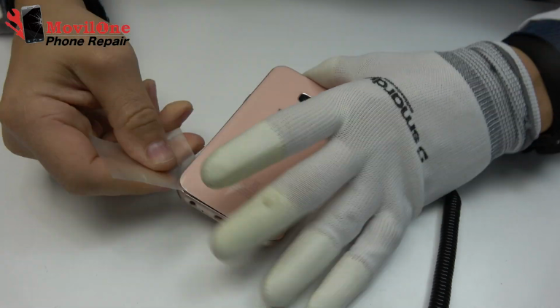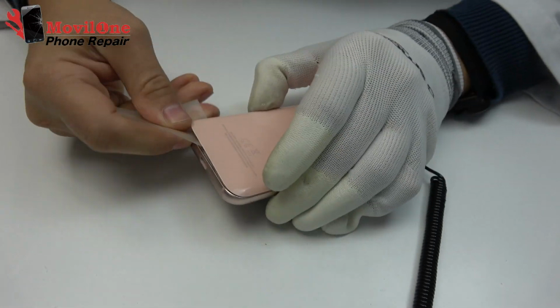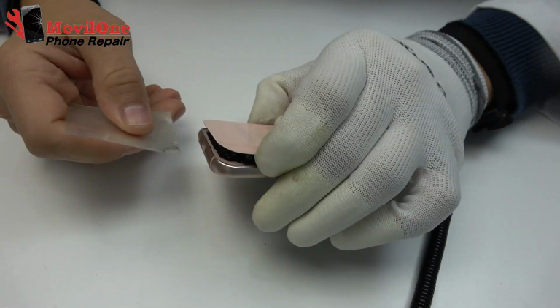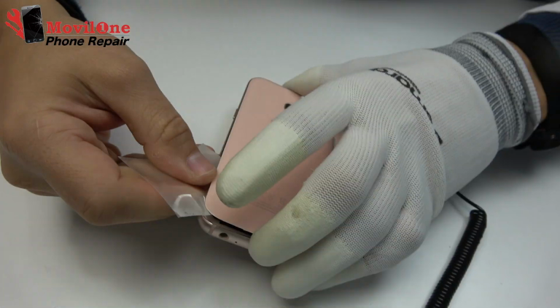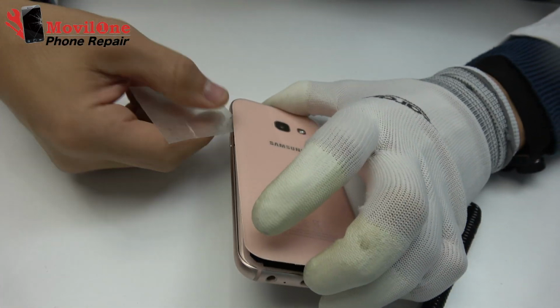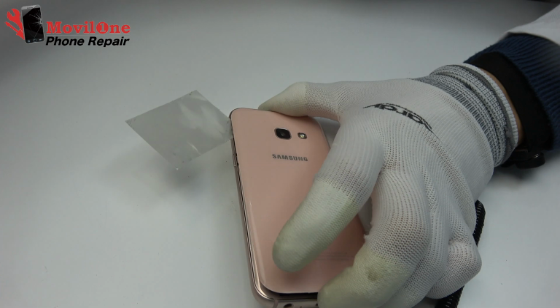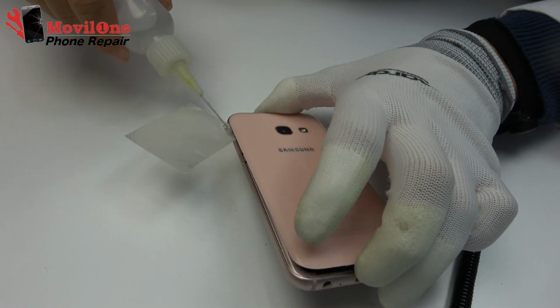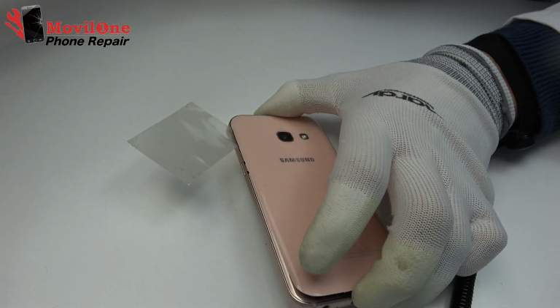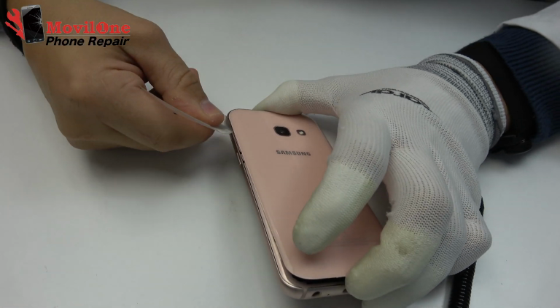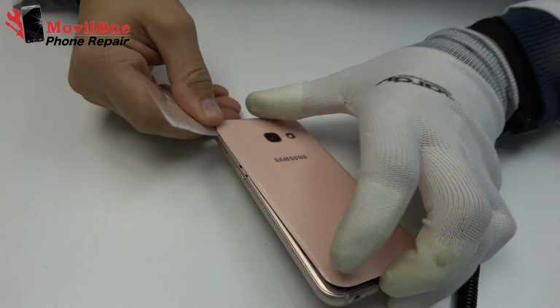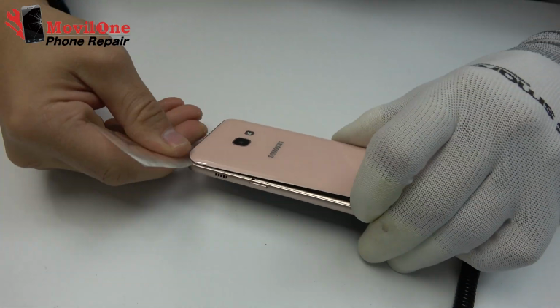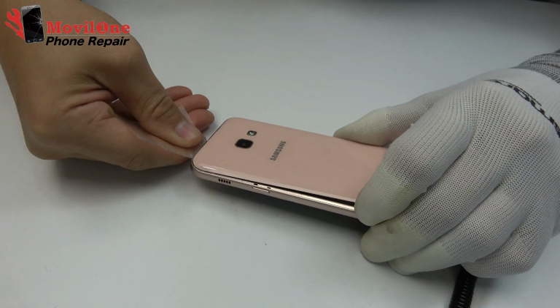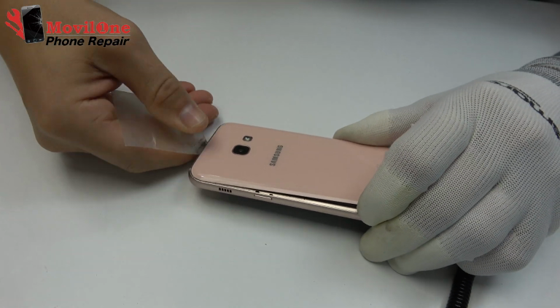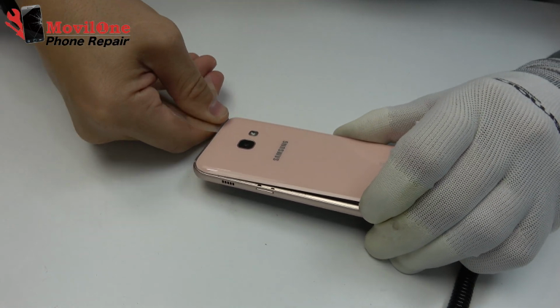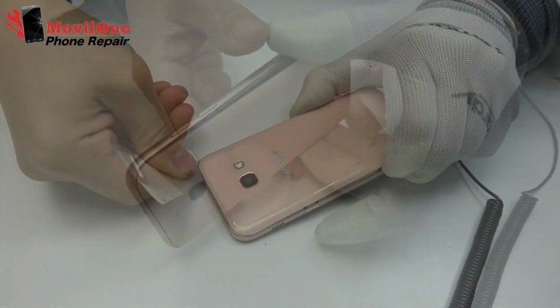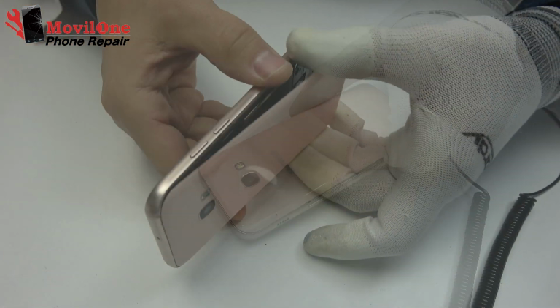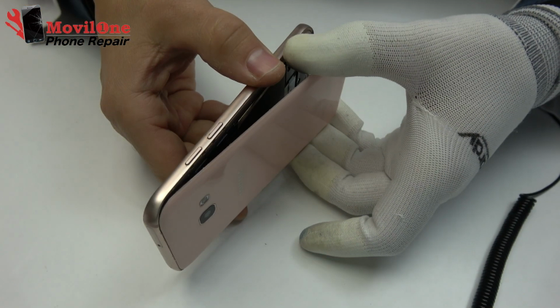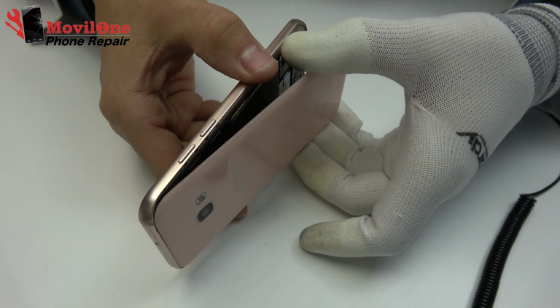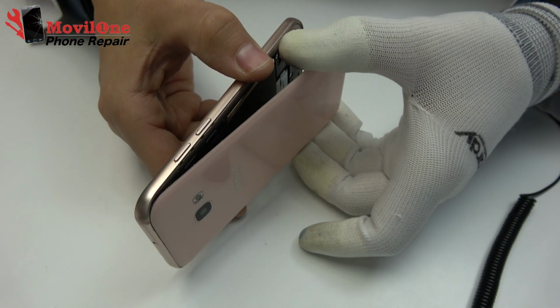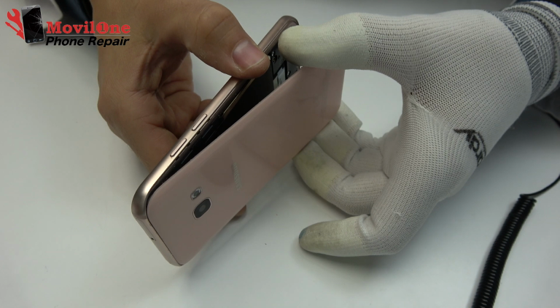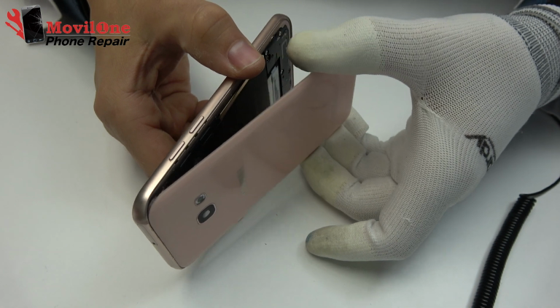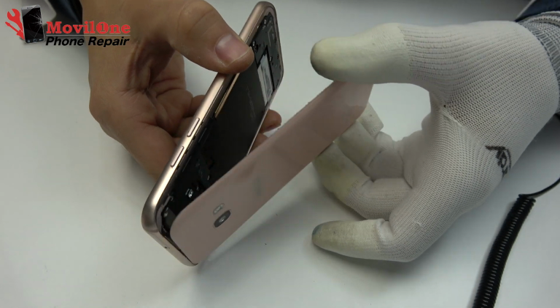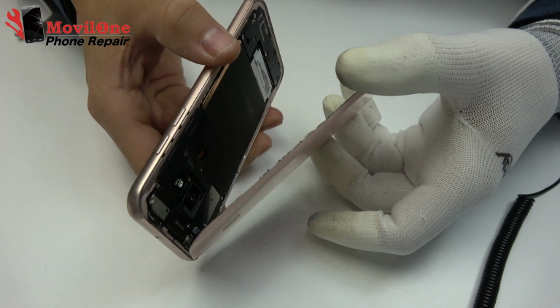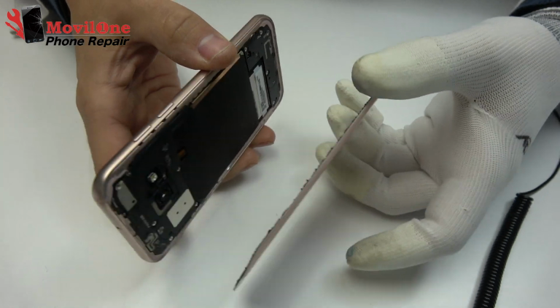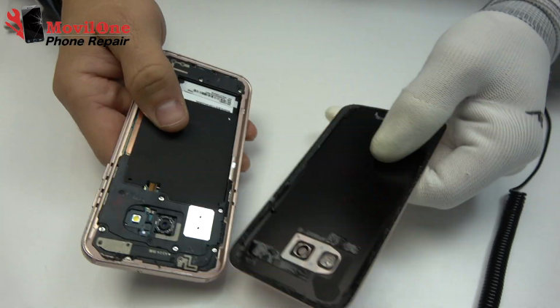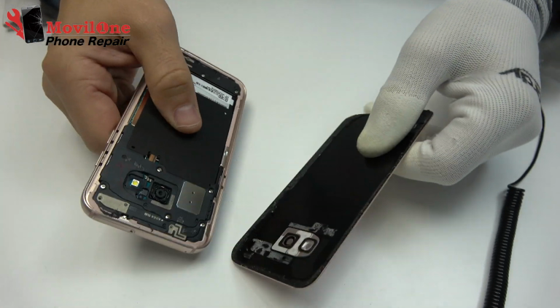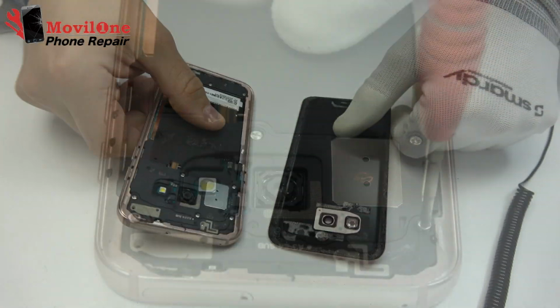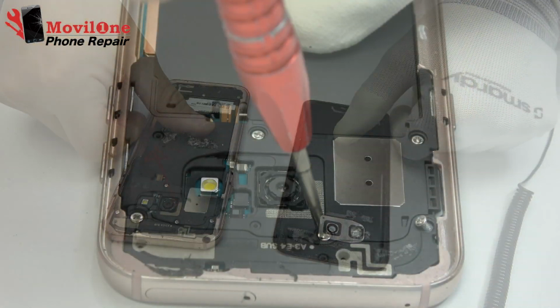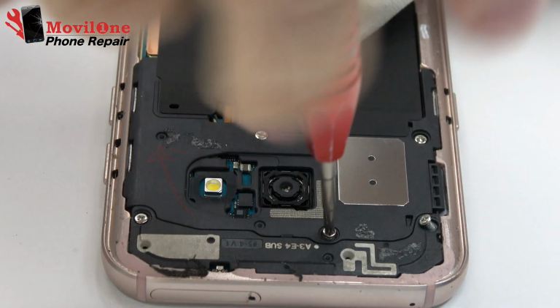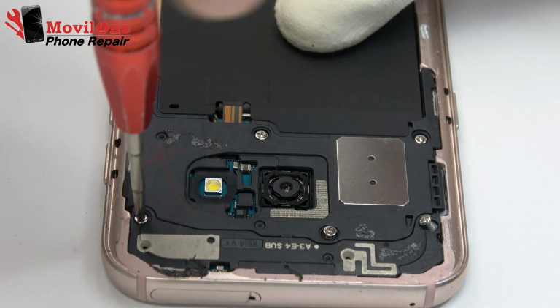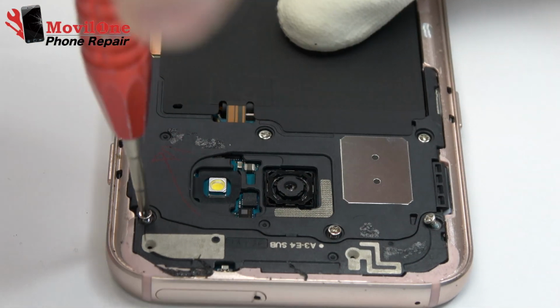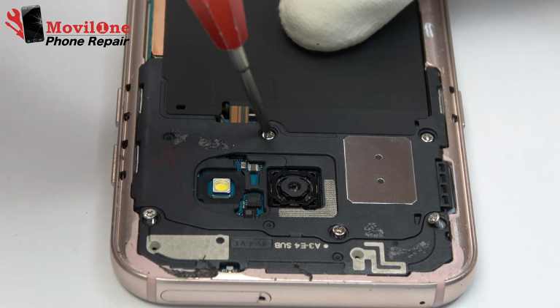We apply isopropyl alcohol. Now, remove the back cover with the help of a guitar pick.